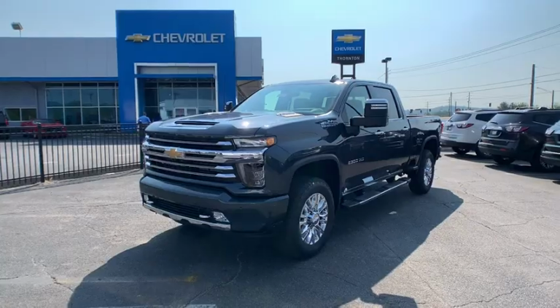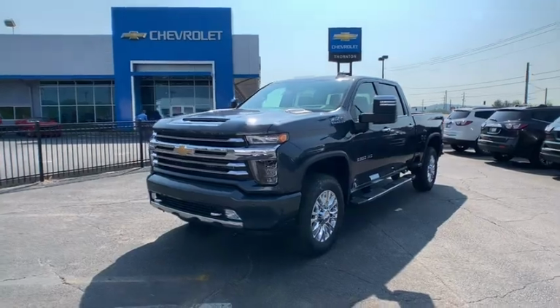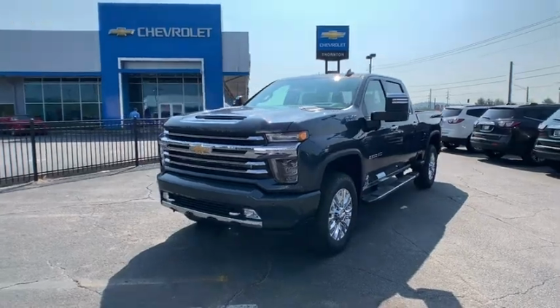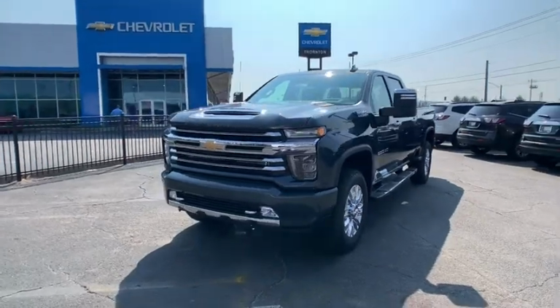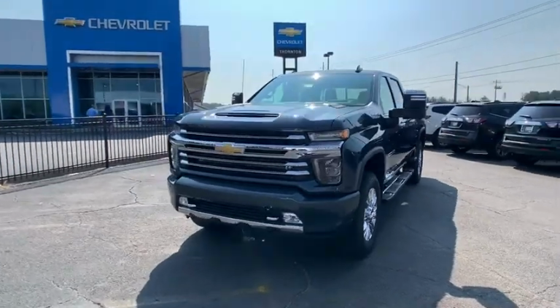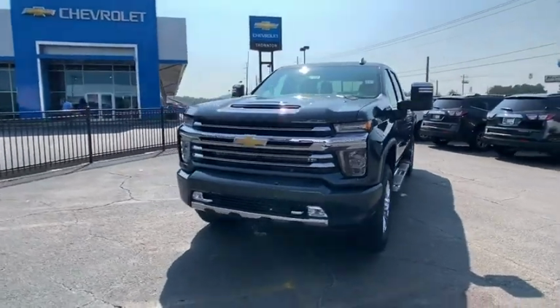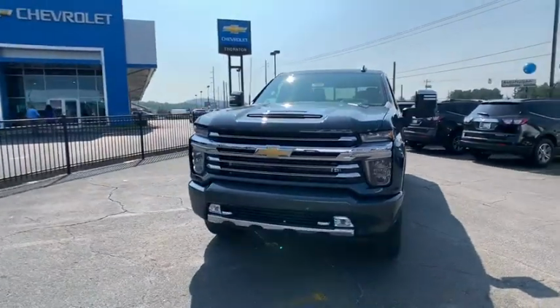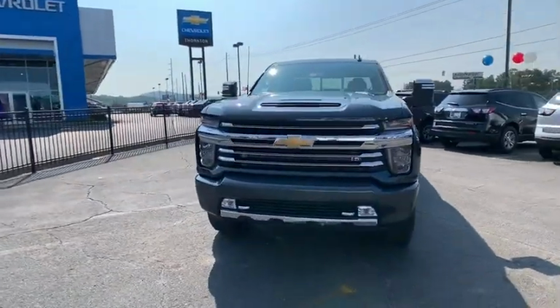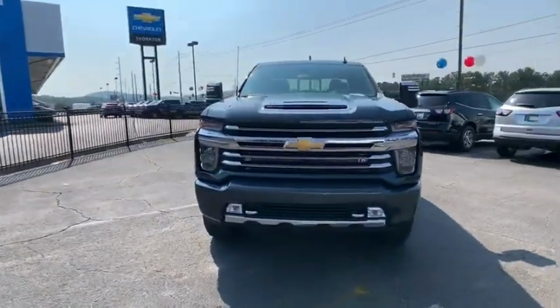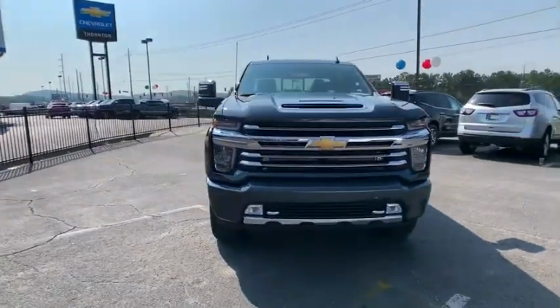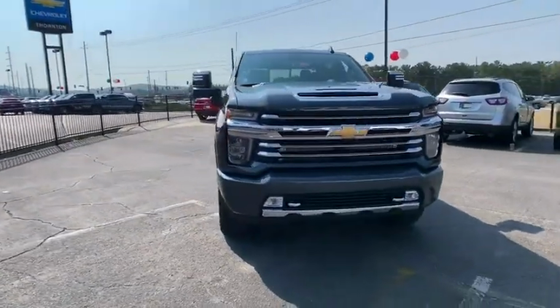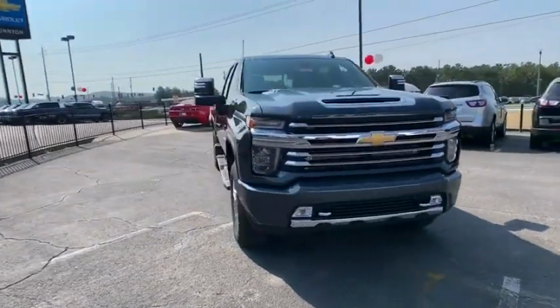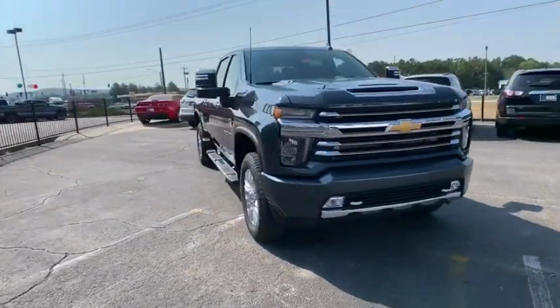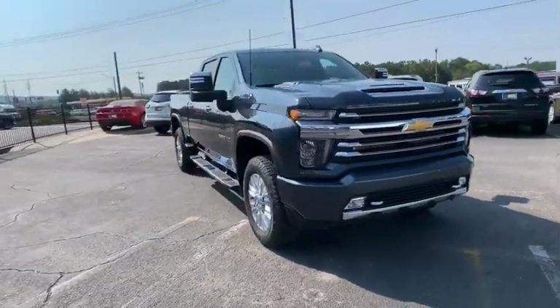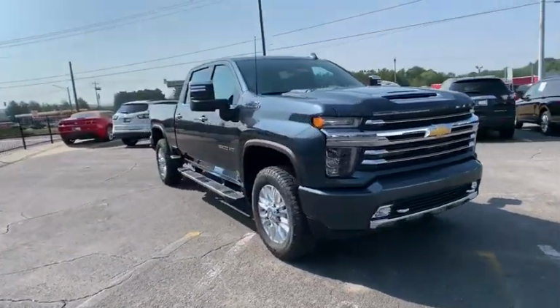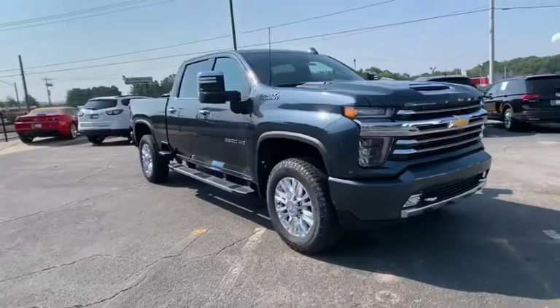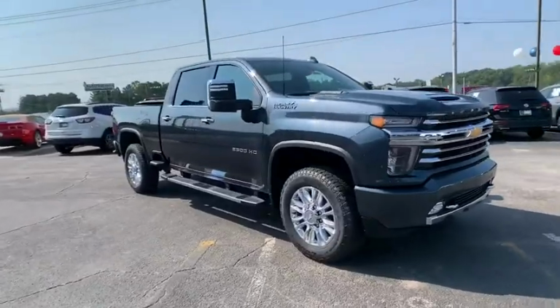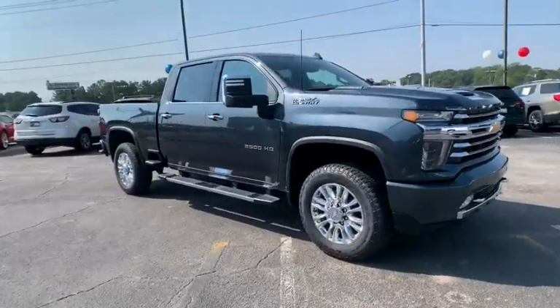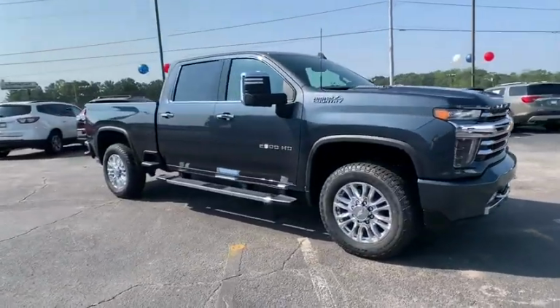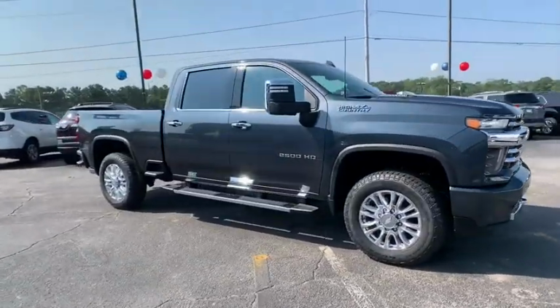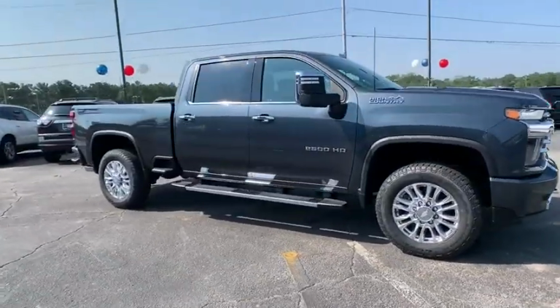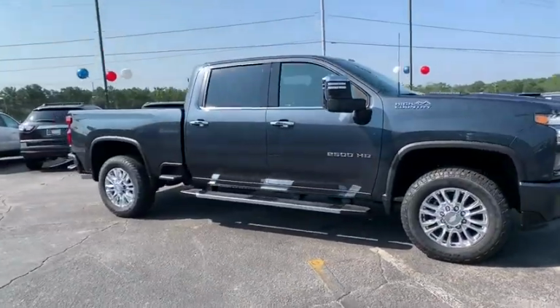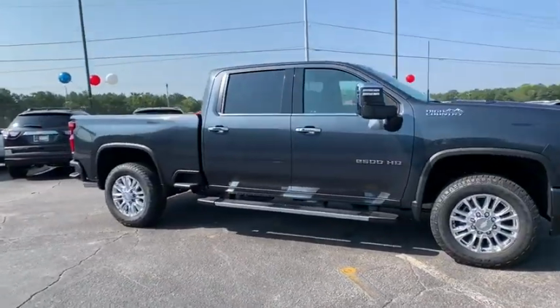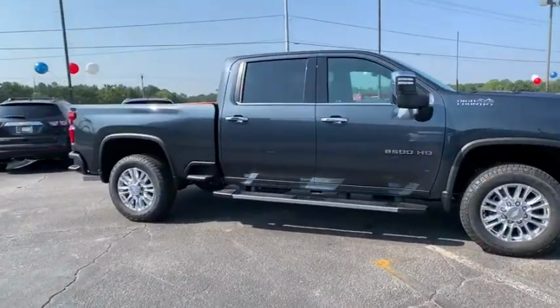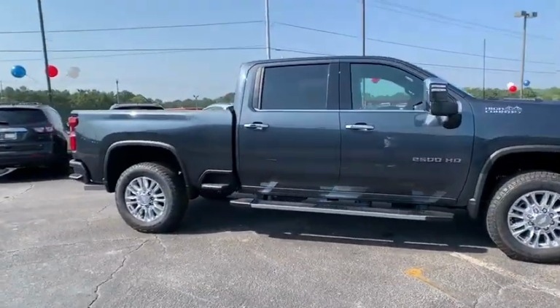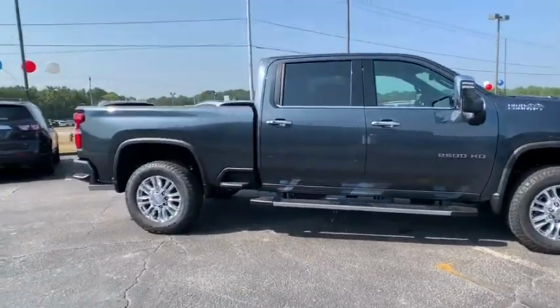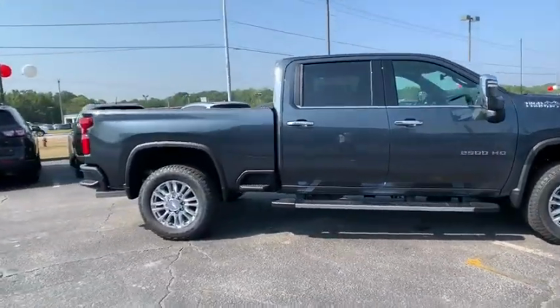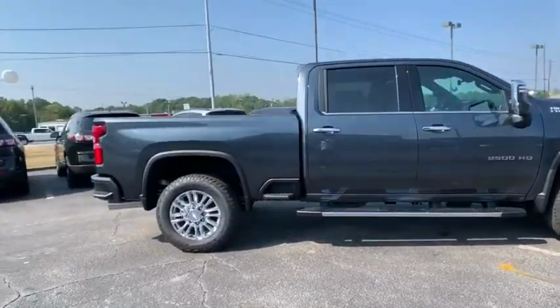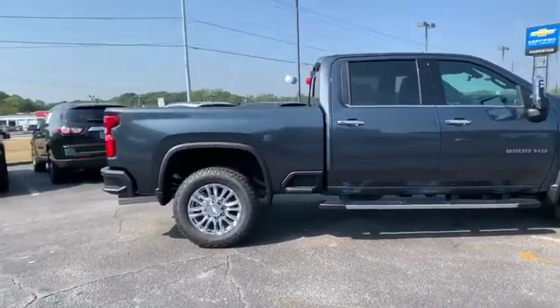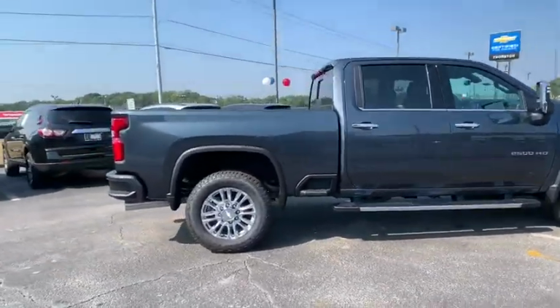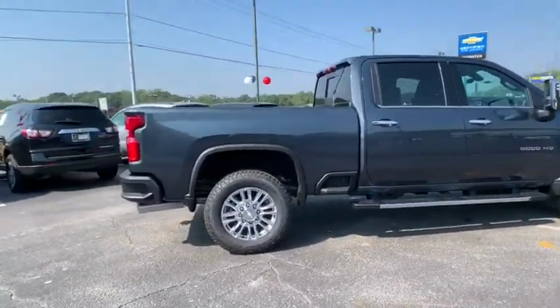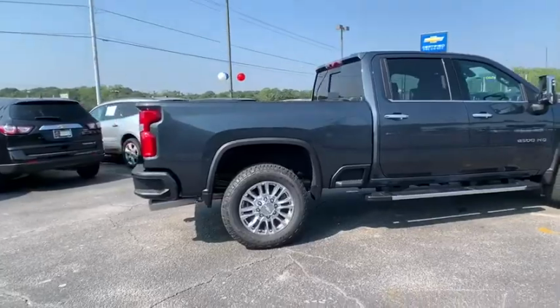Make a great choice today with the 2020 Chevrolet Silverado 2500 HD. This pickup truck pulls unlike any other. This vehicle has less than 100 miles.